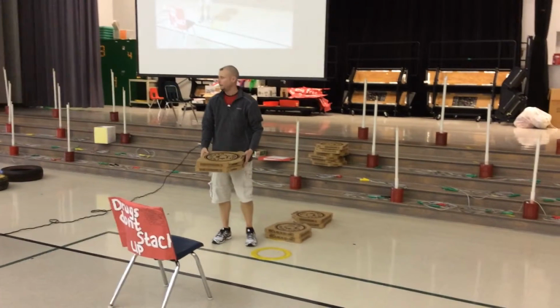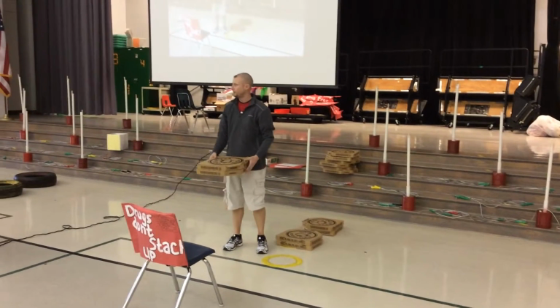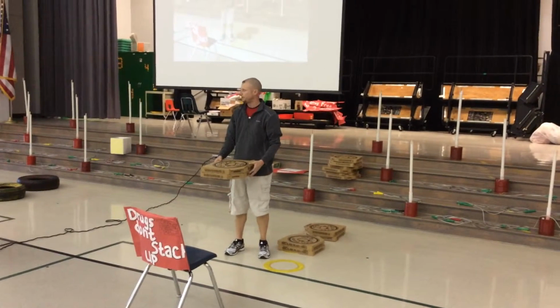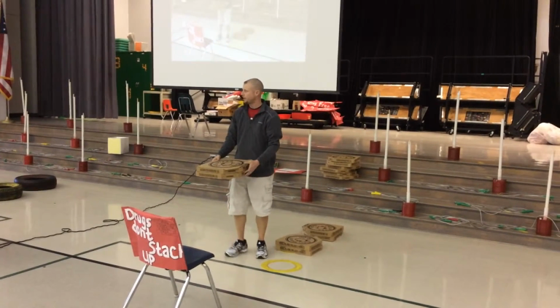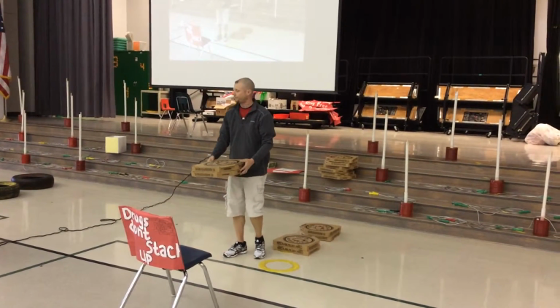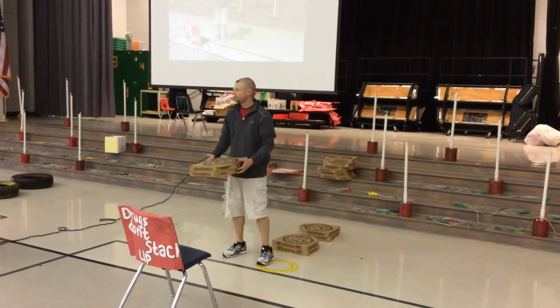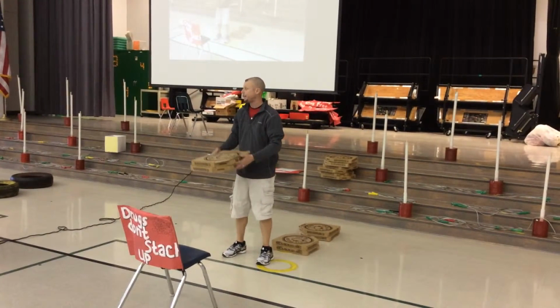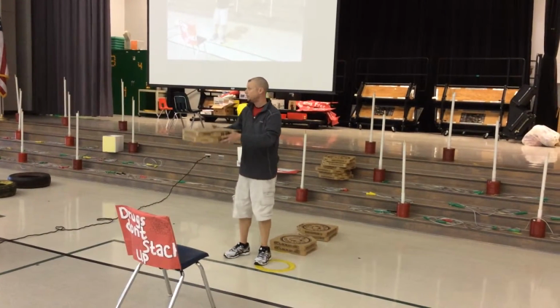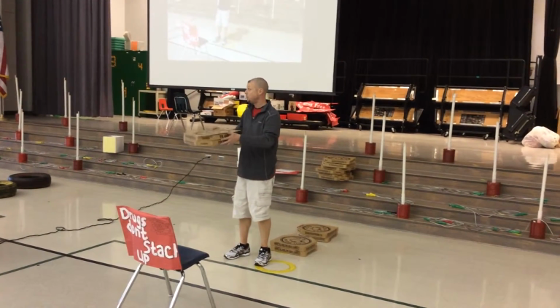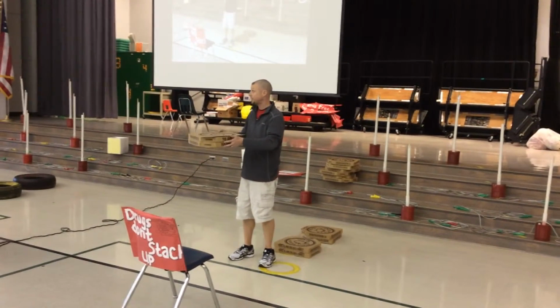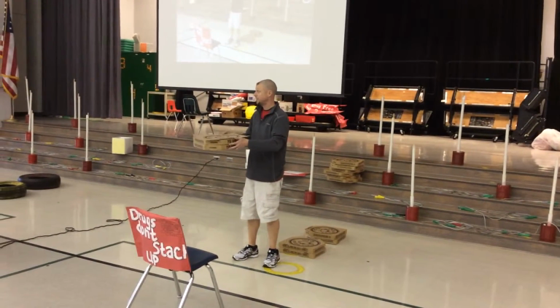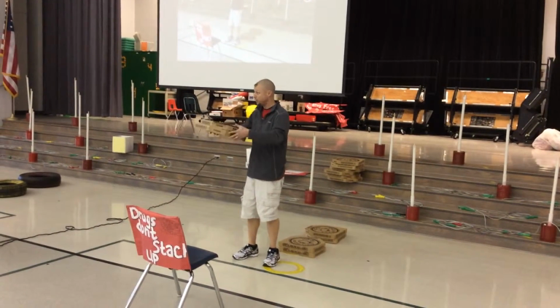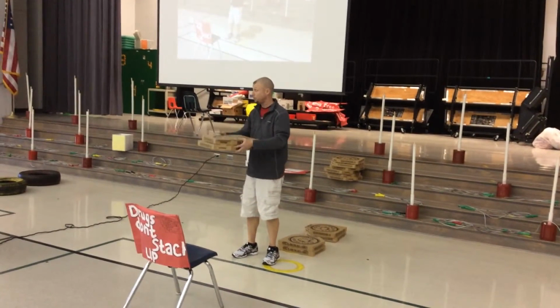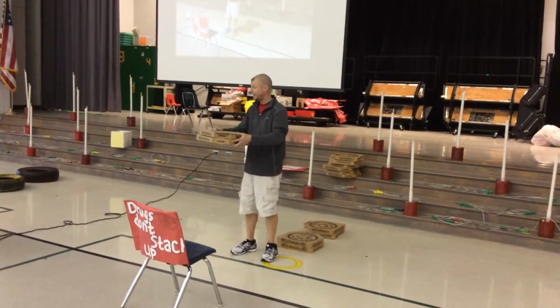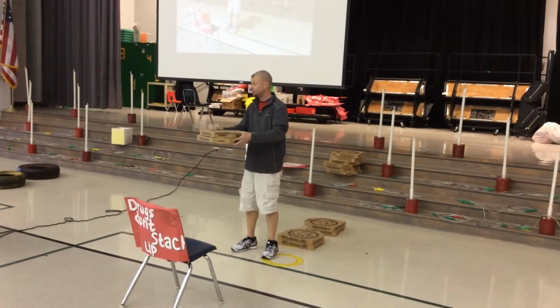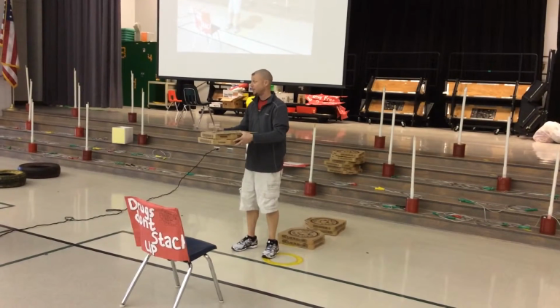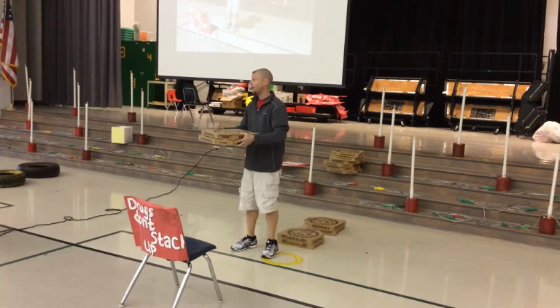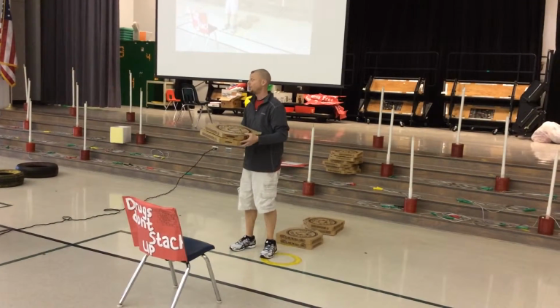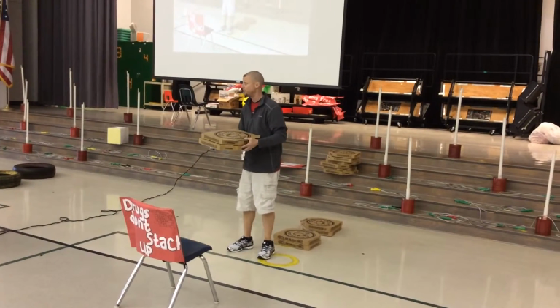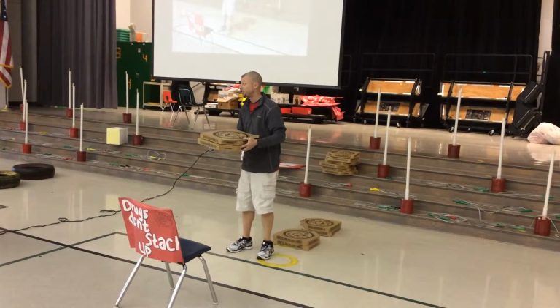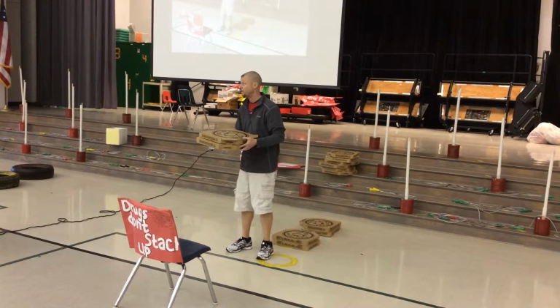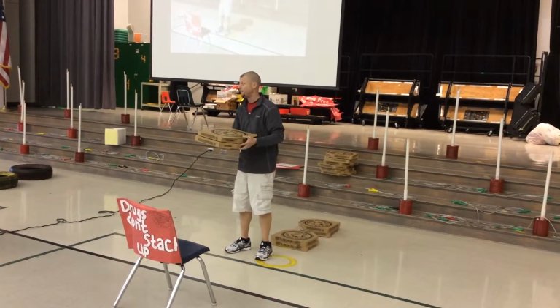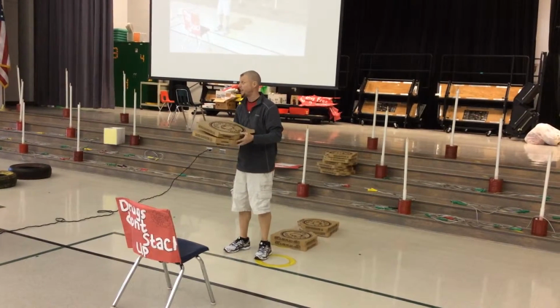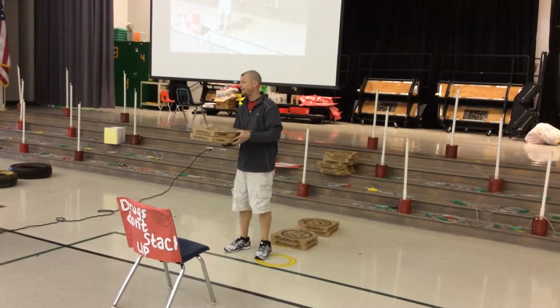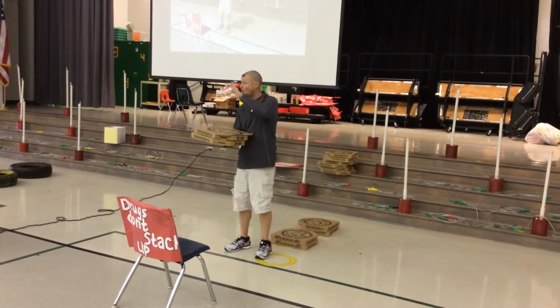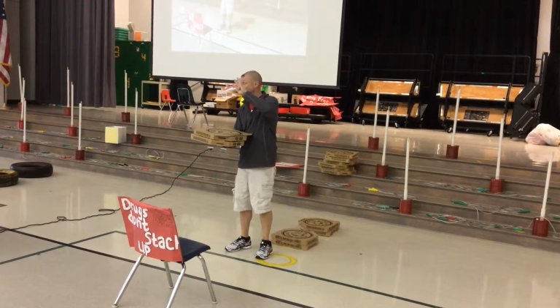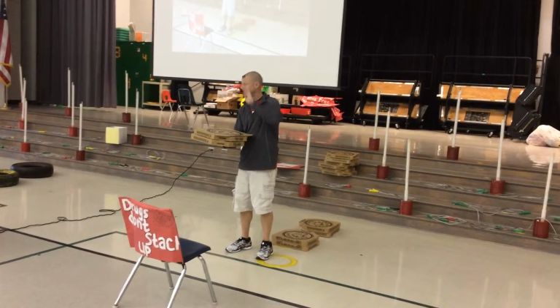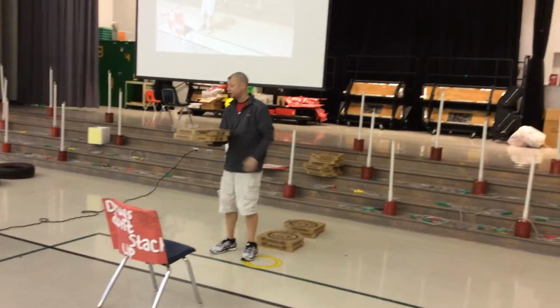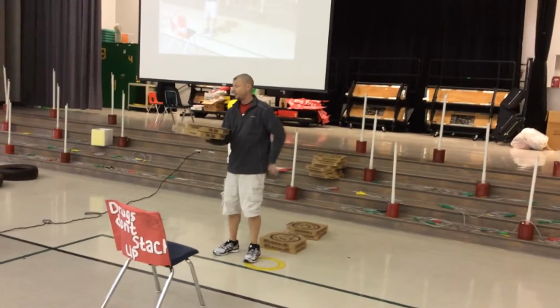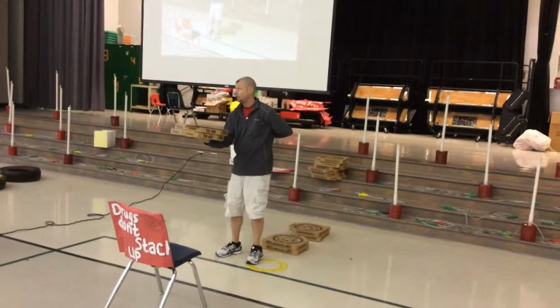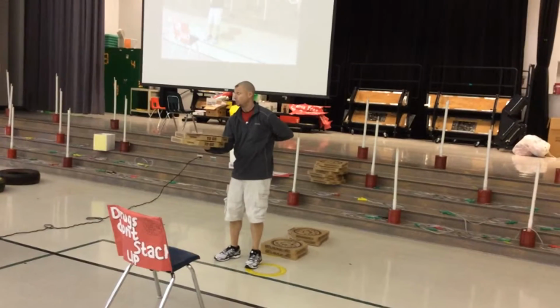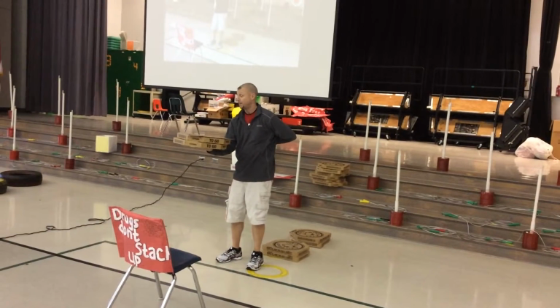If you're in kindergarten and first grade, two boxes and you can use two hands. Second, third, fourth and fifth grade, they have four boxes and they can only use one hand.